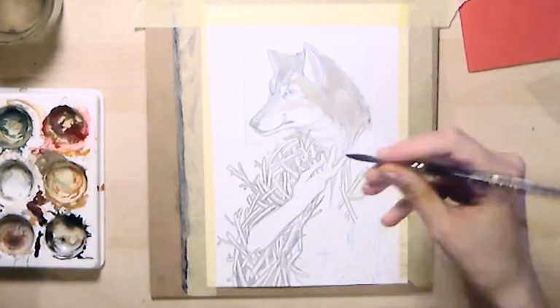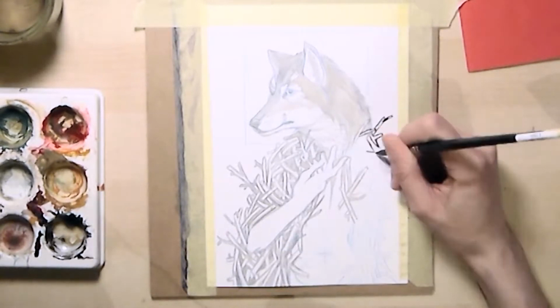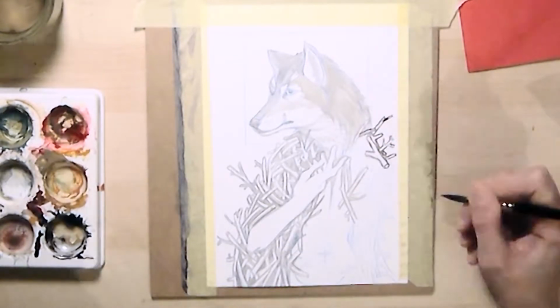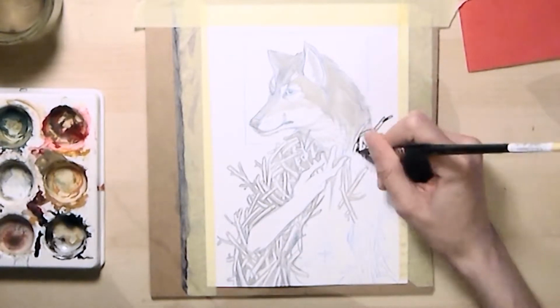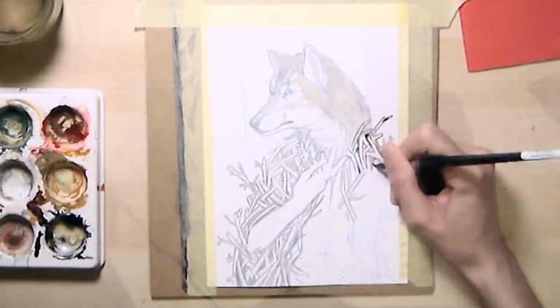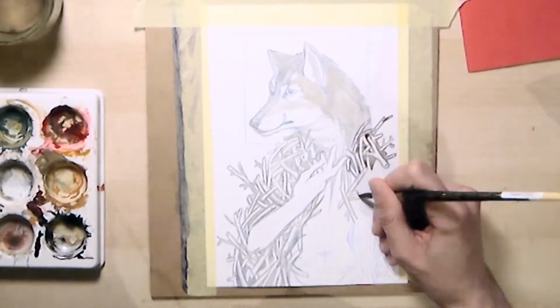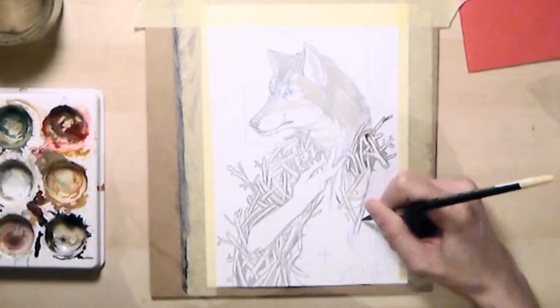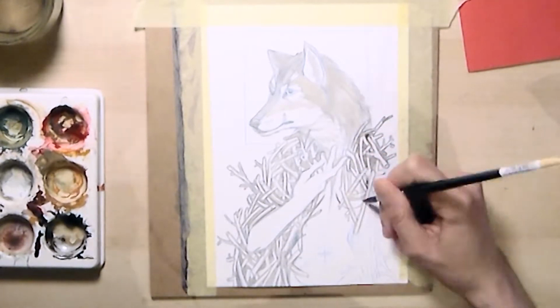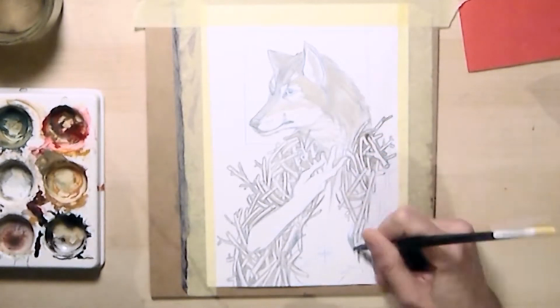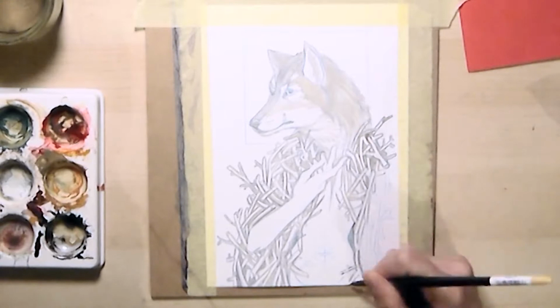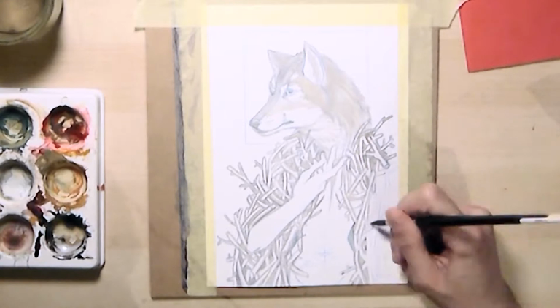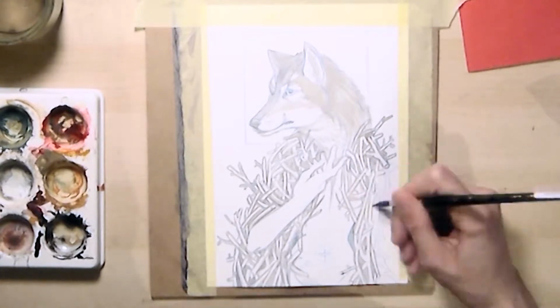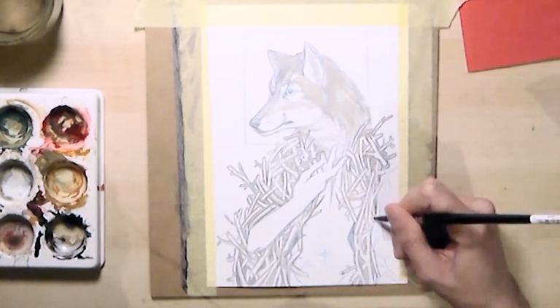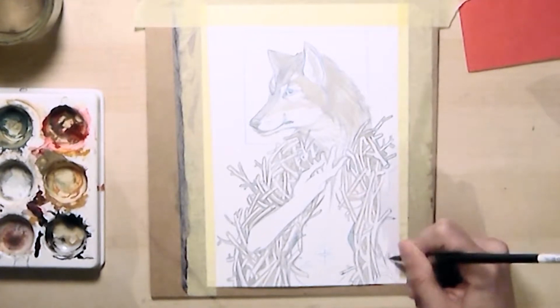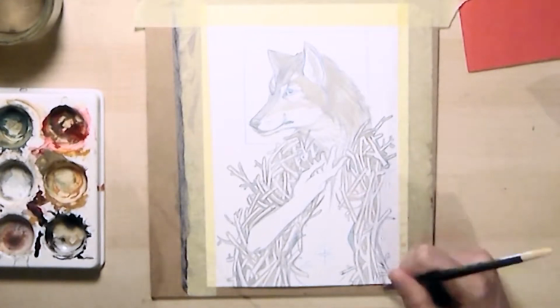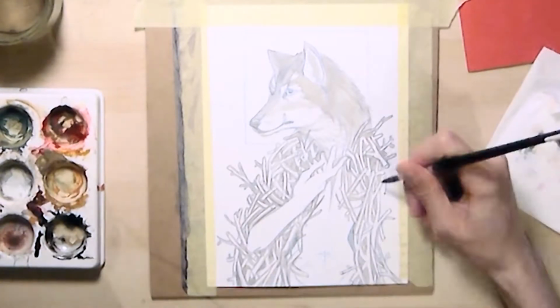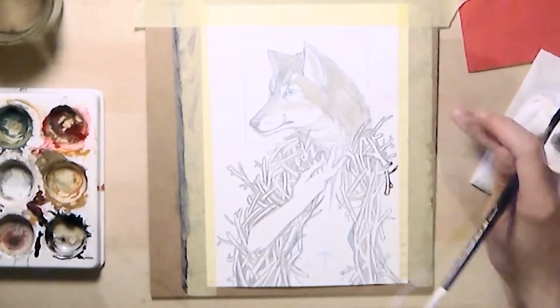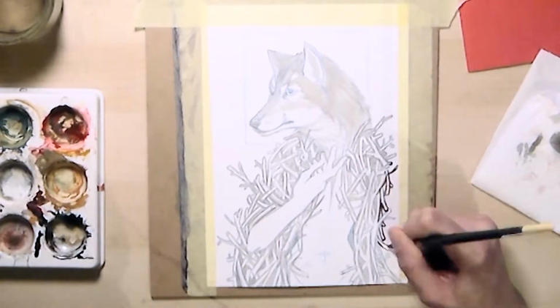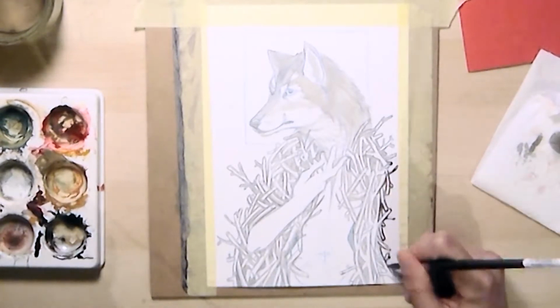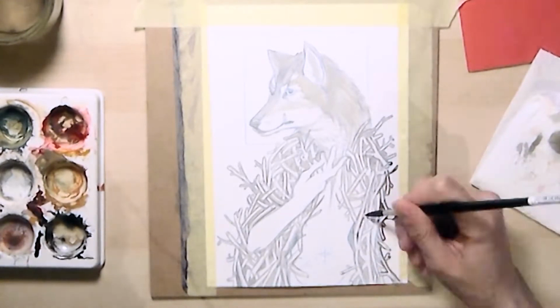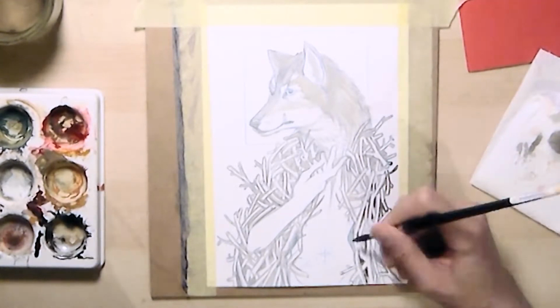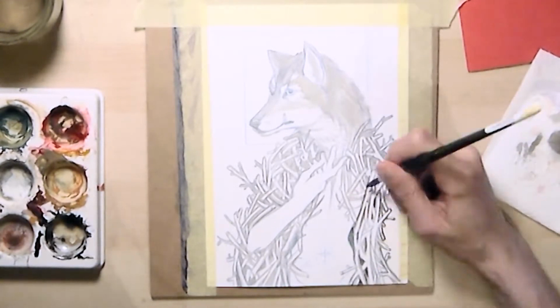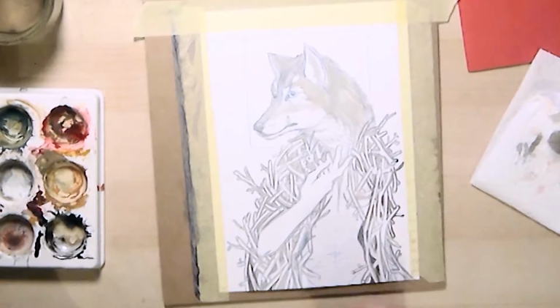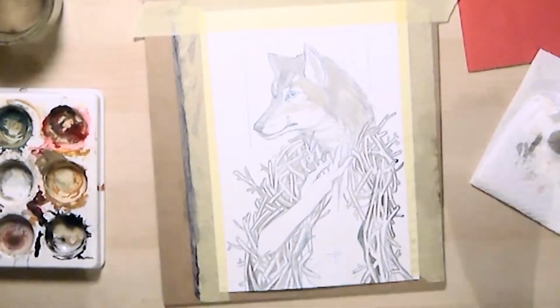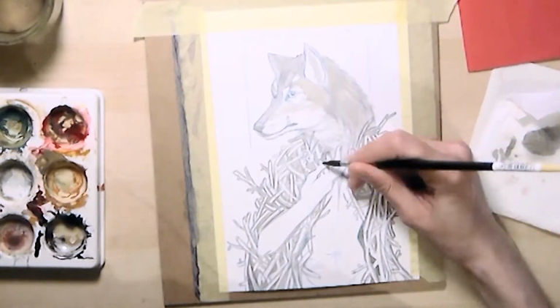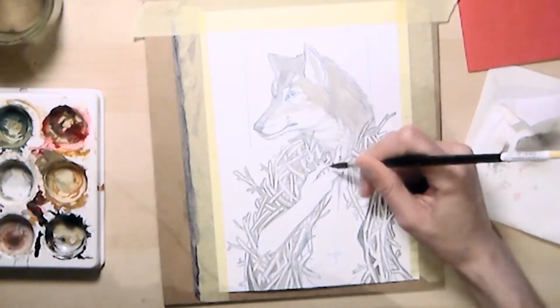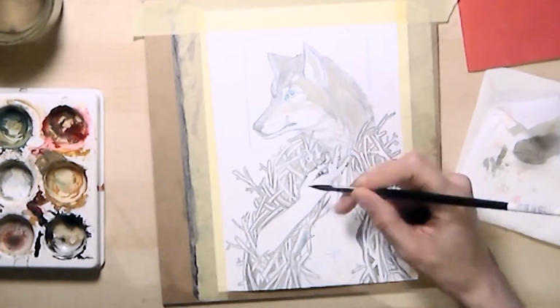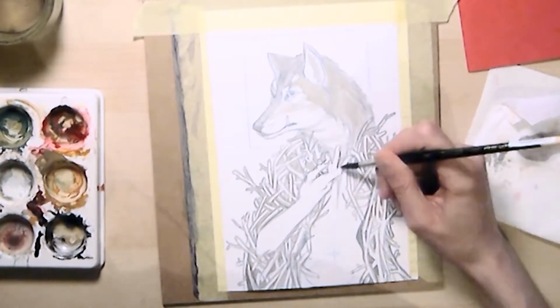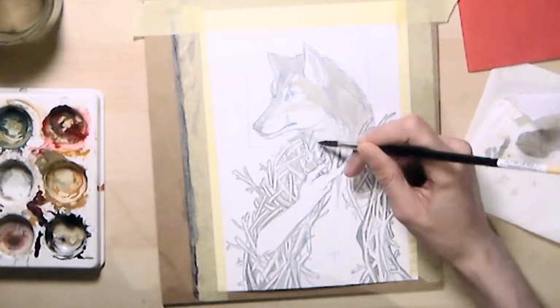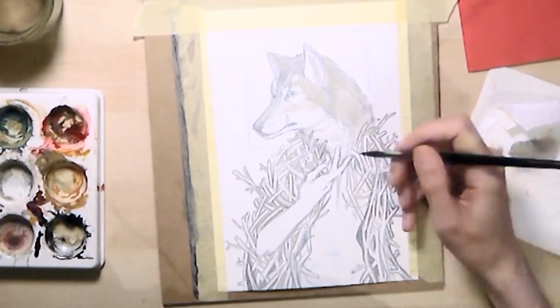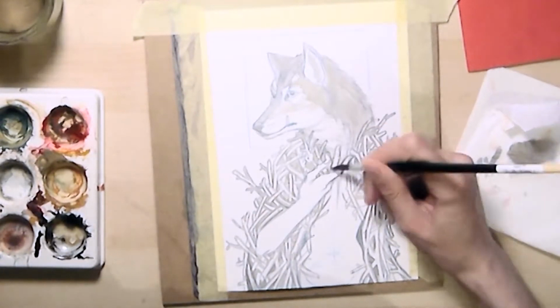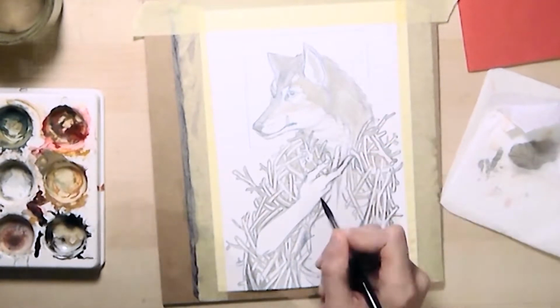Luckily for me, today I feel wonderful — as much as one can be with Ehlers-Danlos, so to speak. And I'm delighted to bring you this new video on time, which is even better, right?